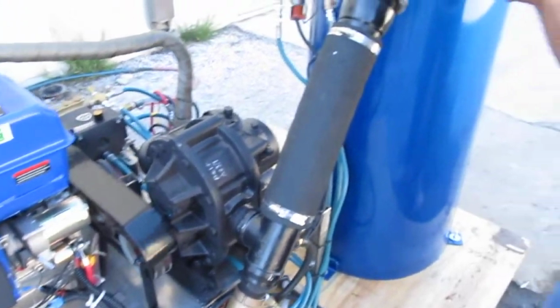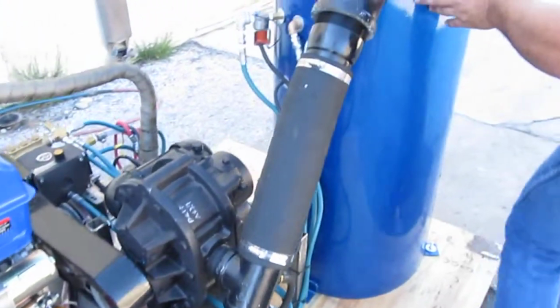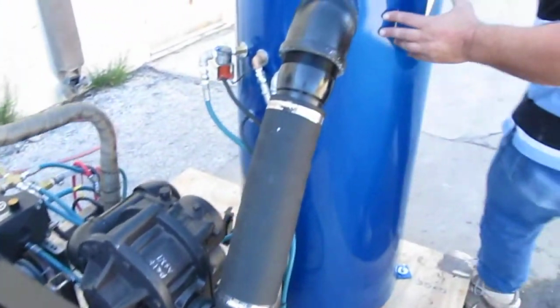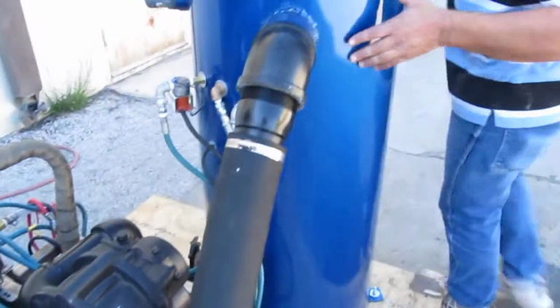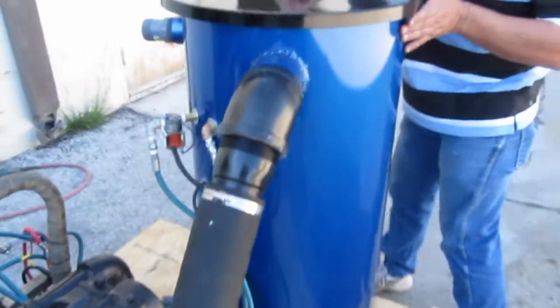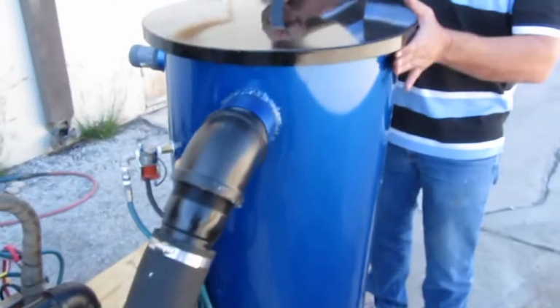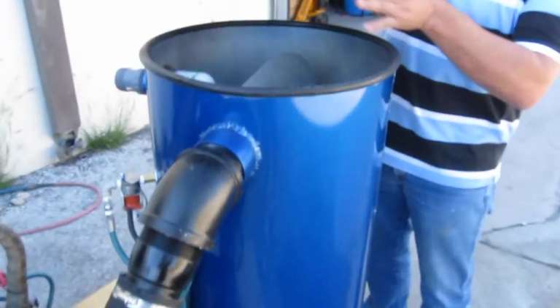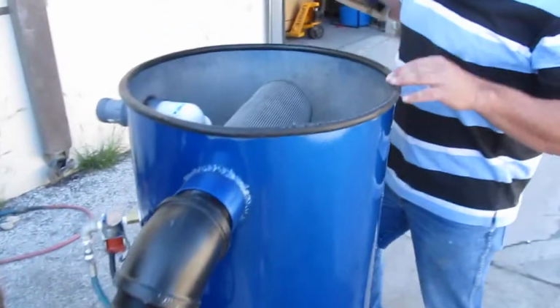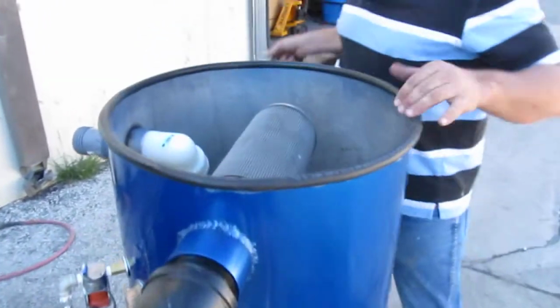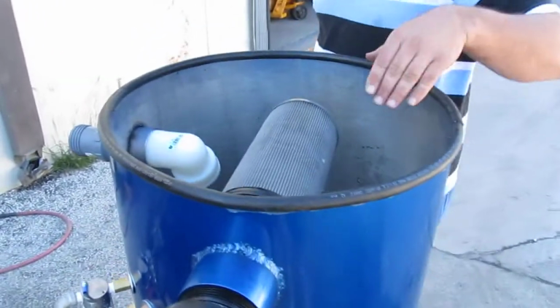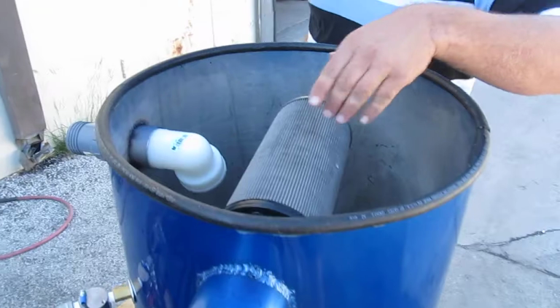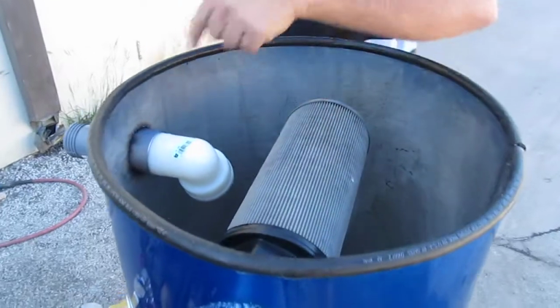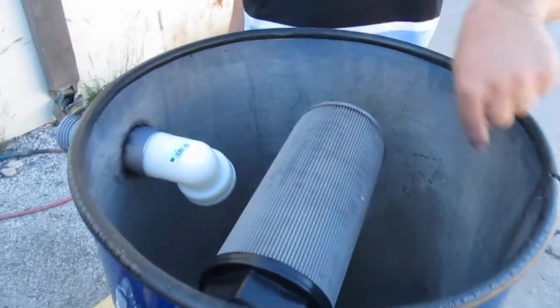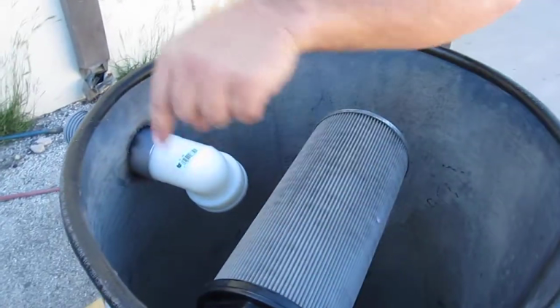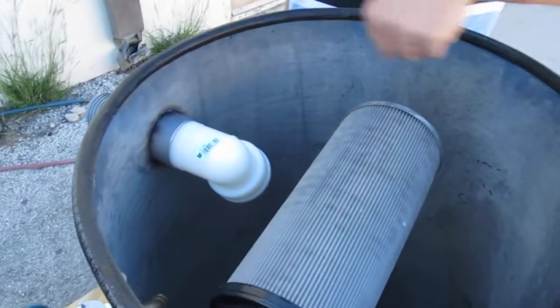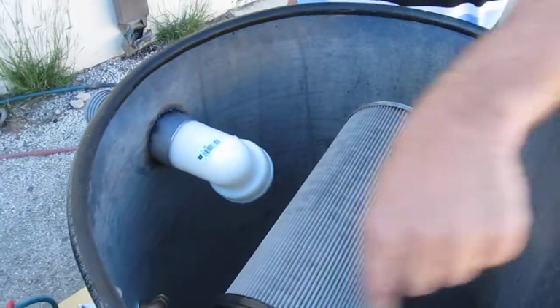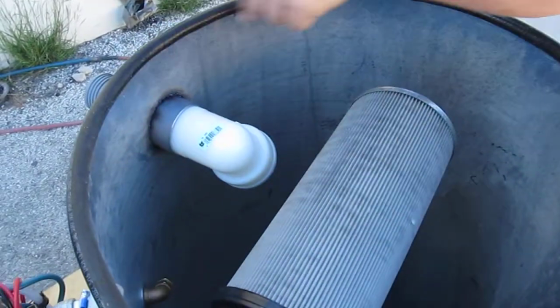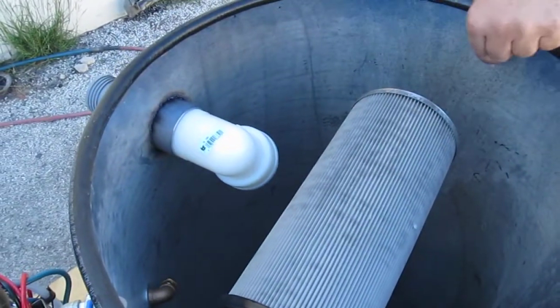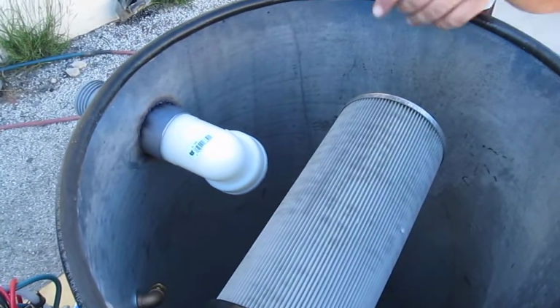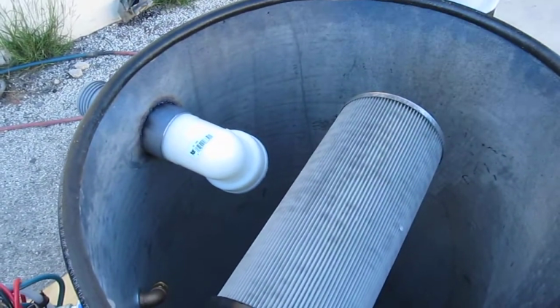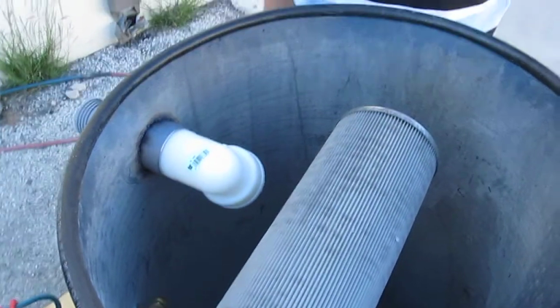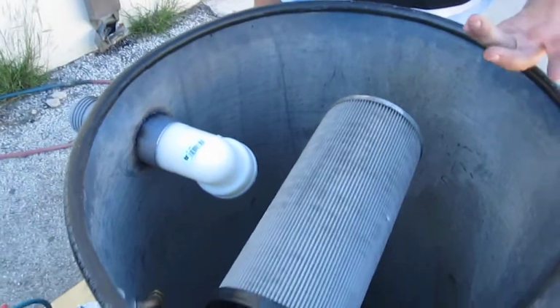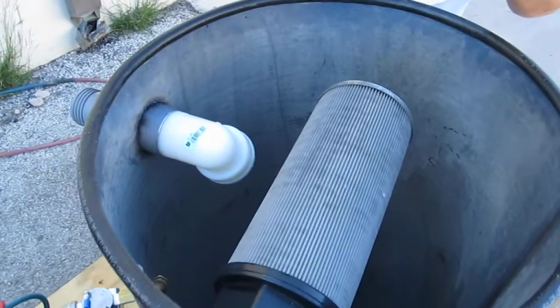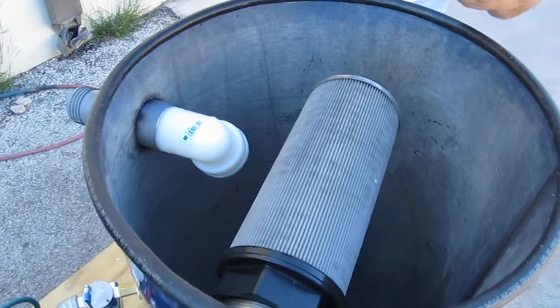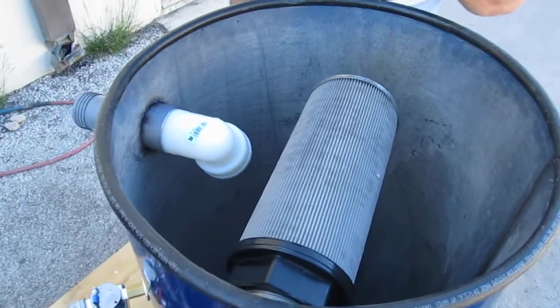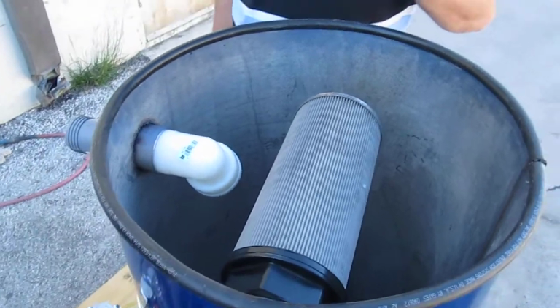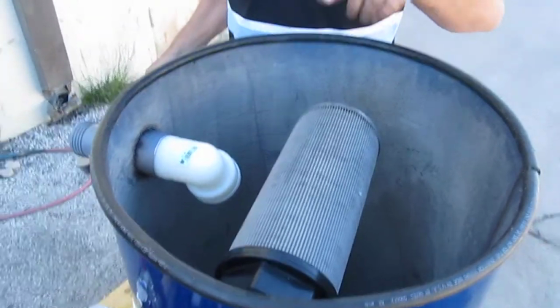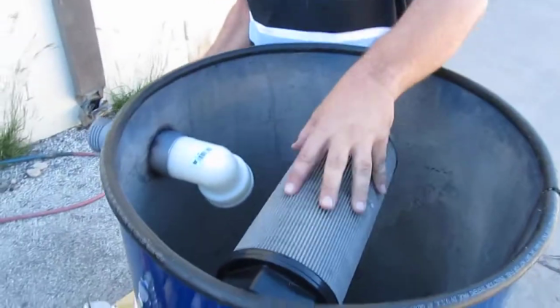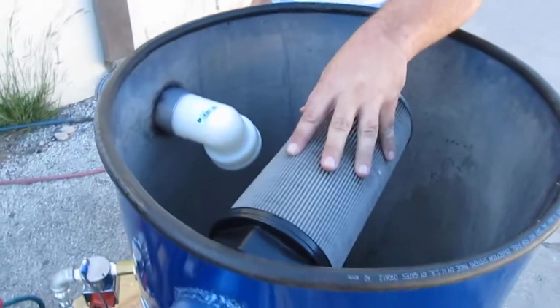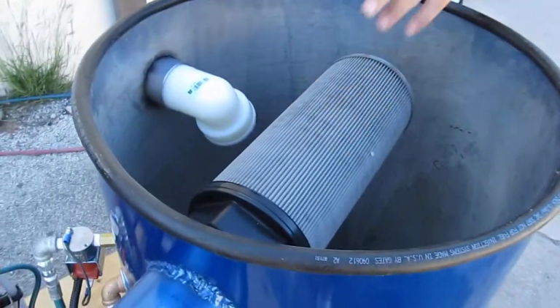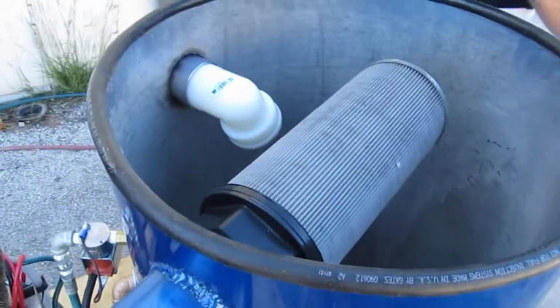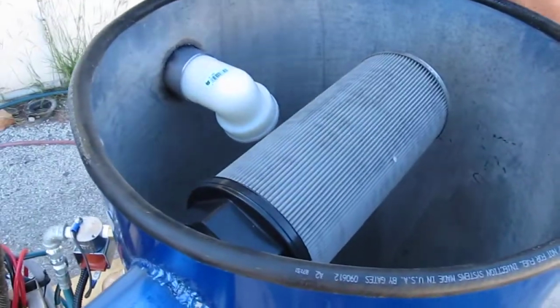We have a stainless steel round cyclonic tank. When the water comes in it's going to go clockwise, which really helps with dry times. It's also got a stainless steel filter on it.